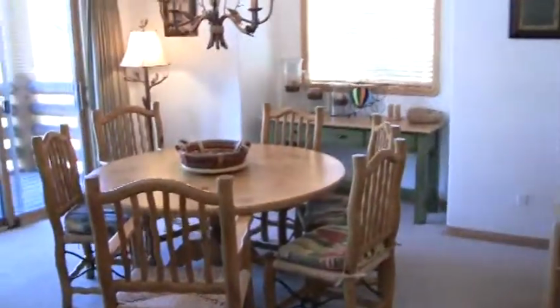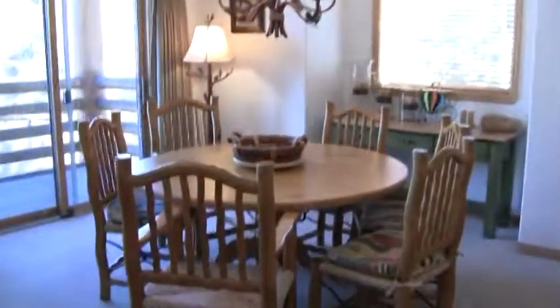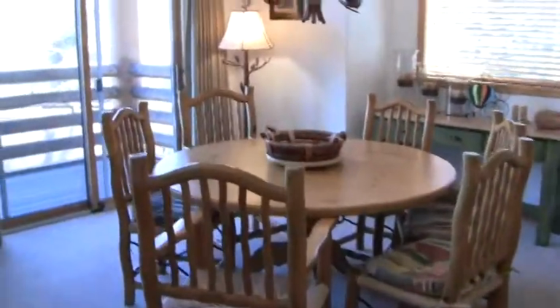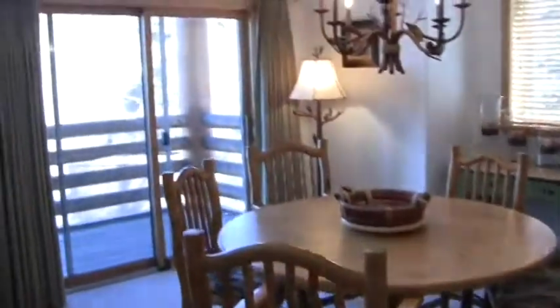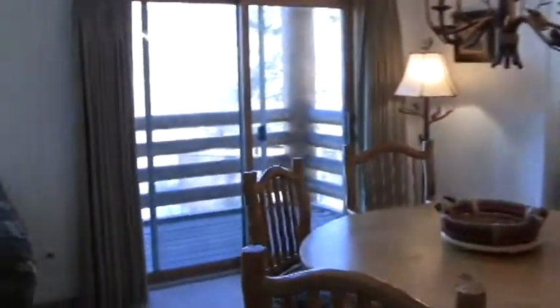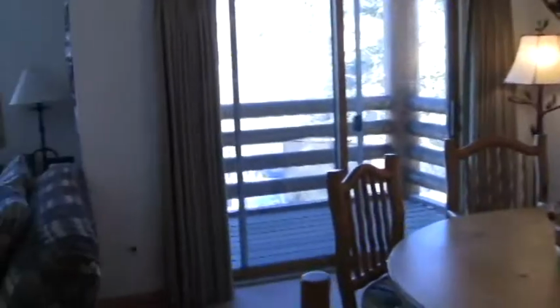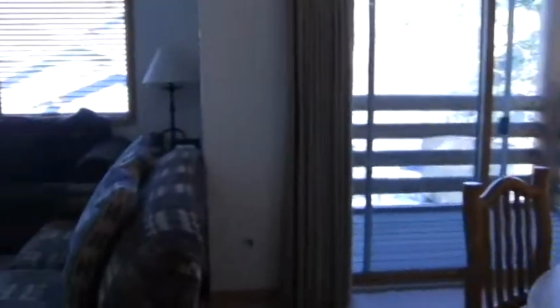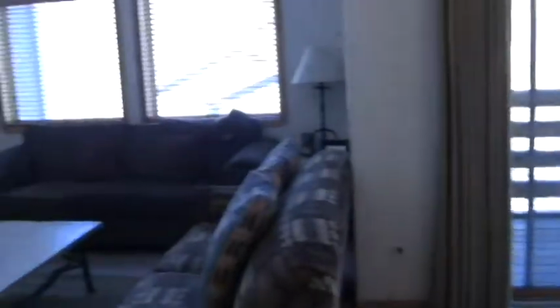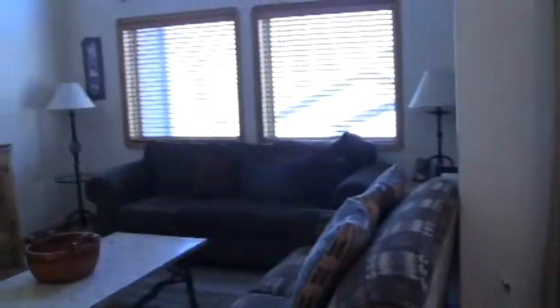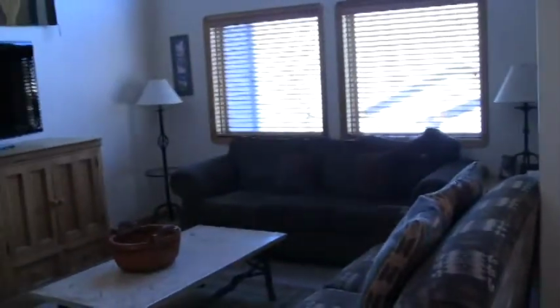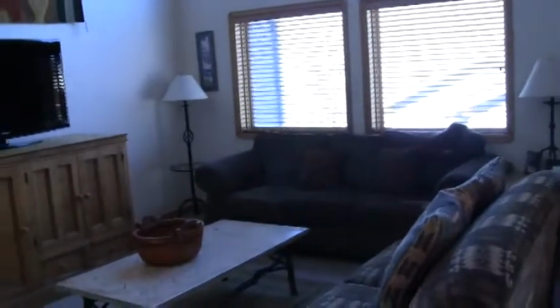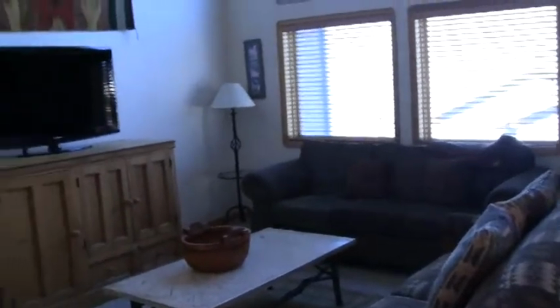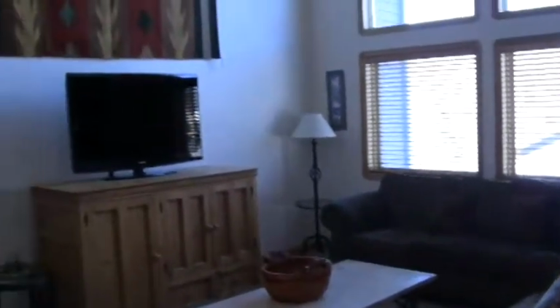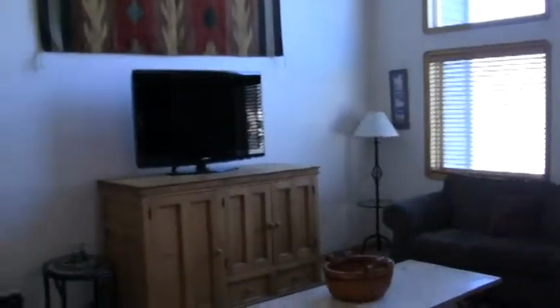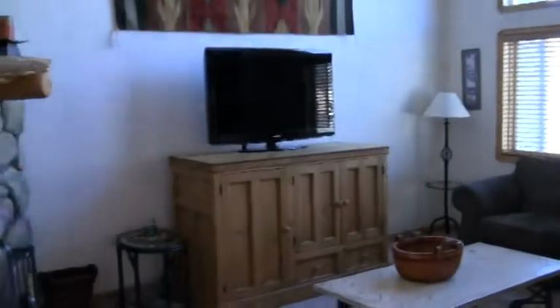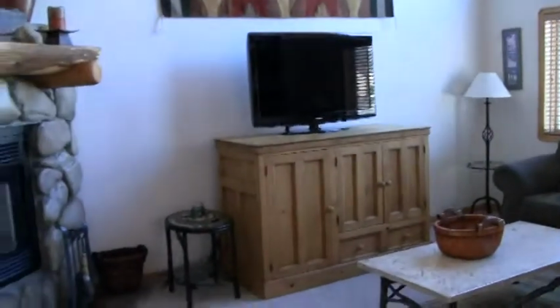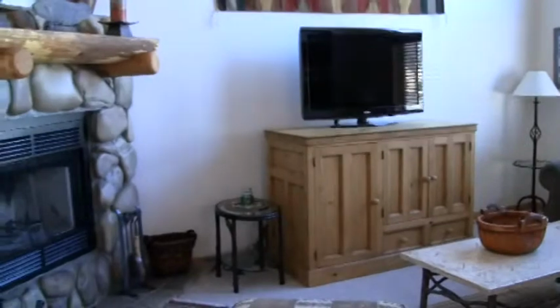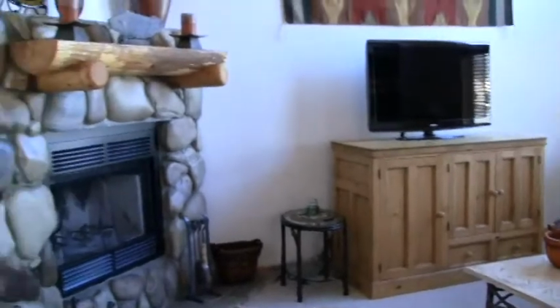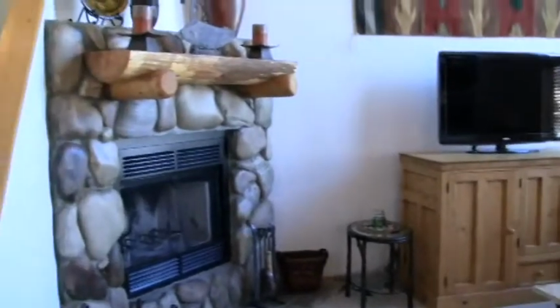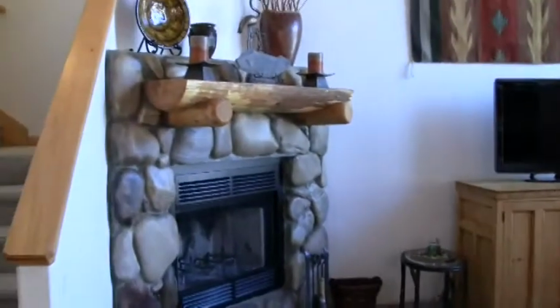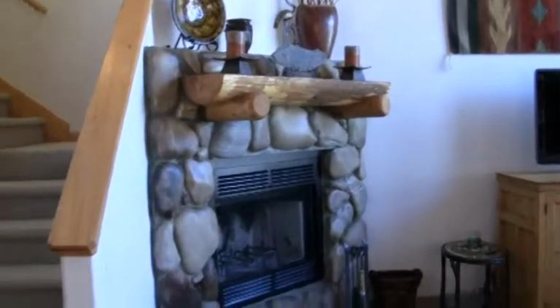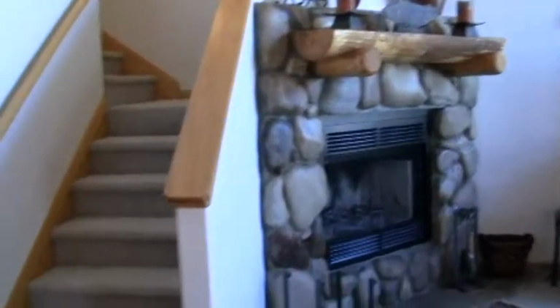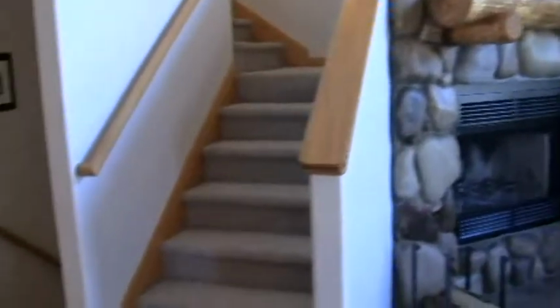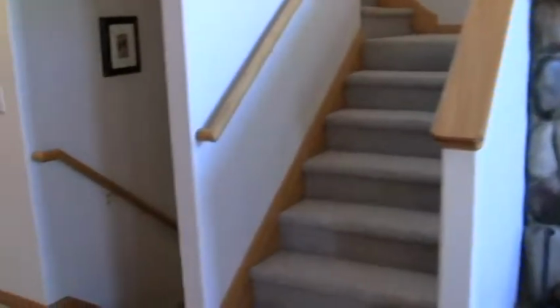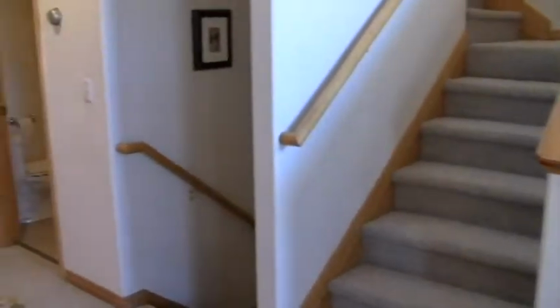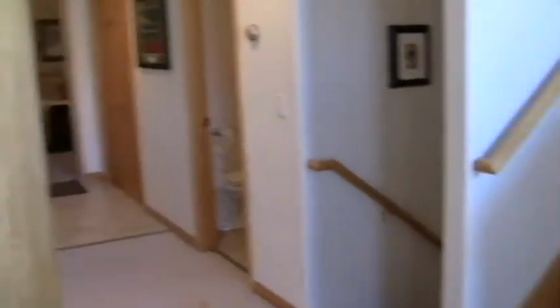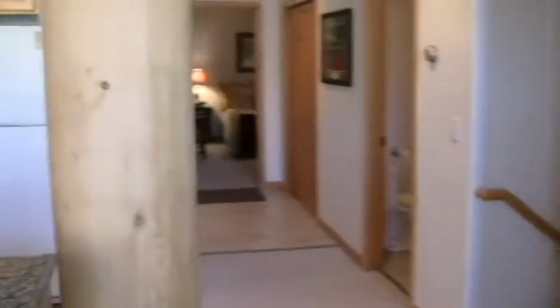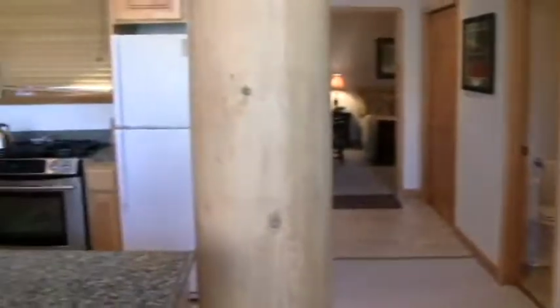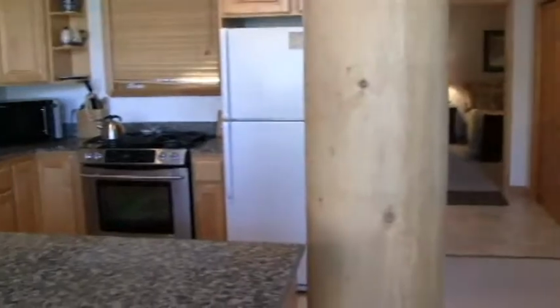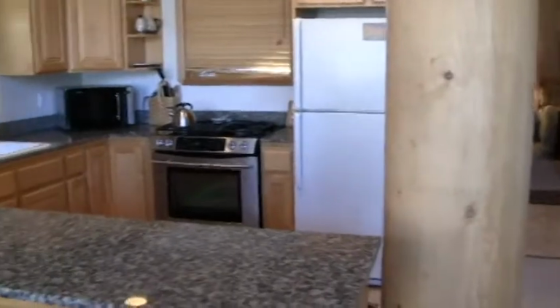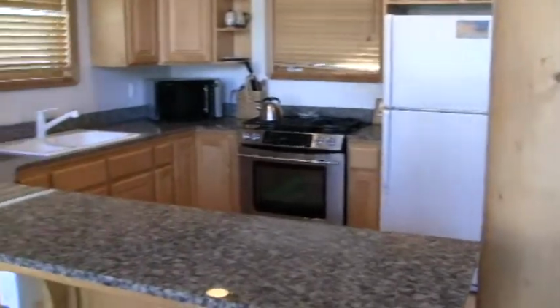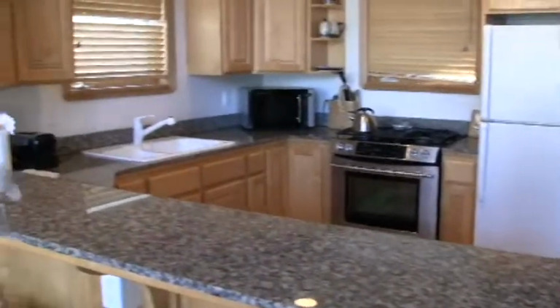We have the dining area and the living room, and the kitchen.